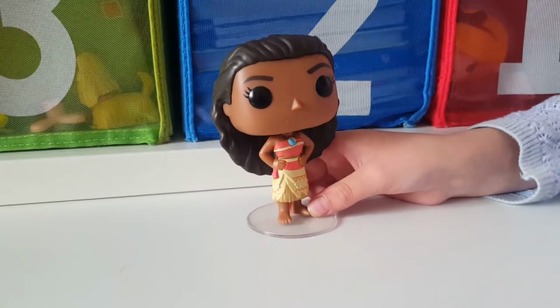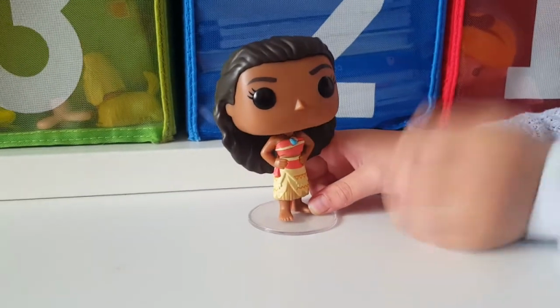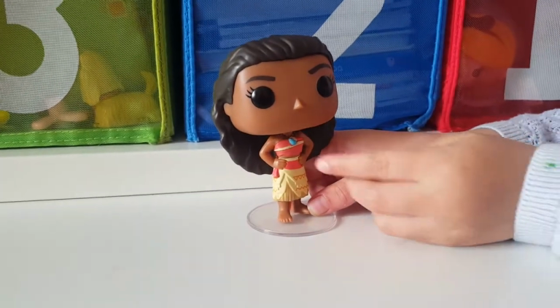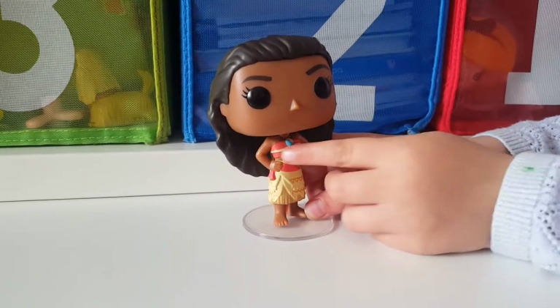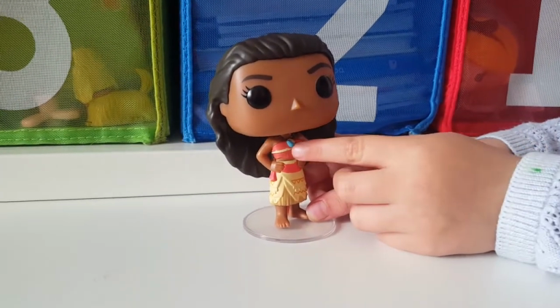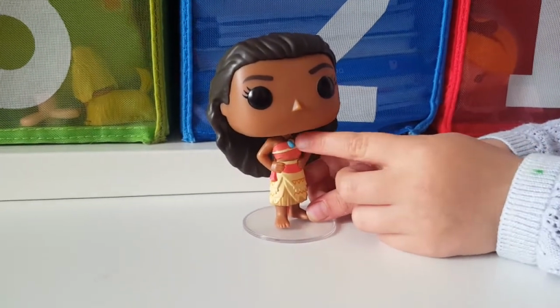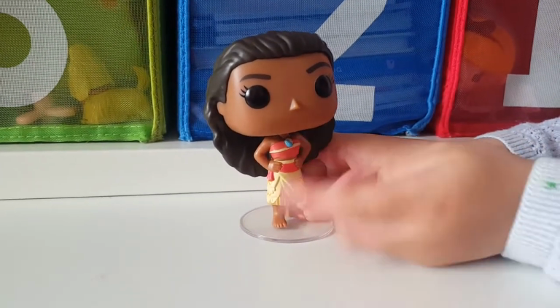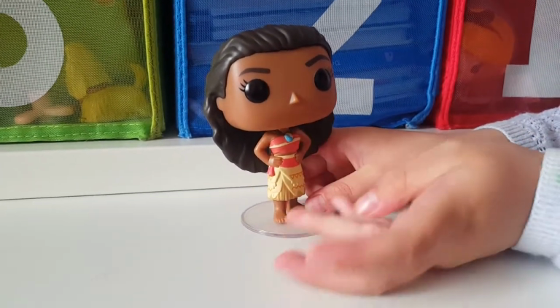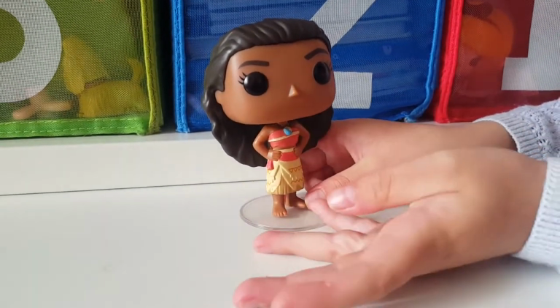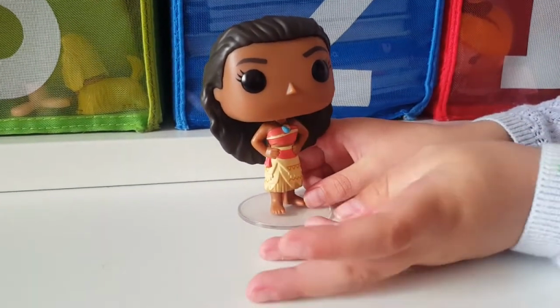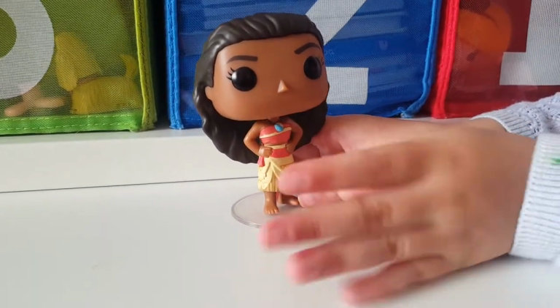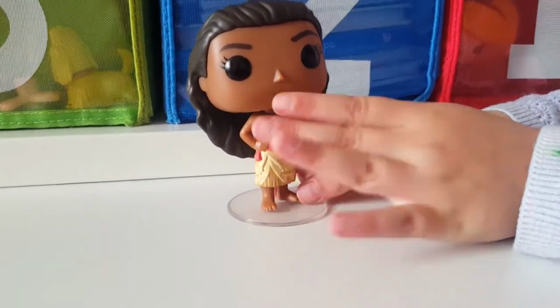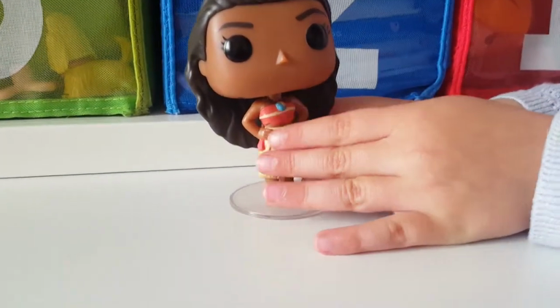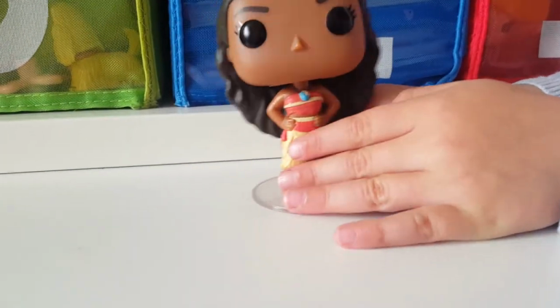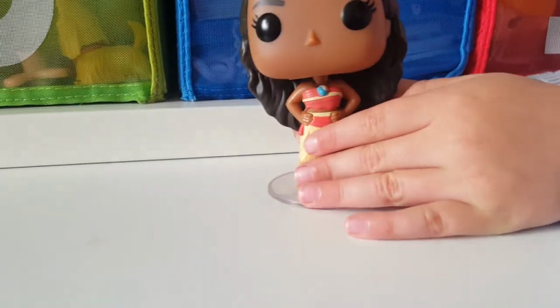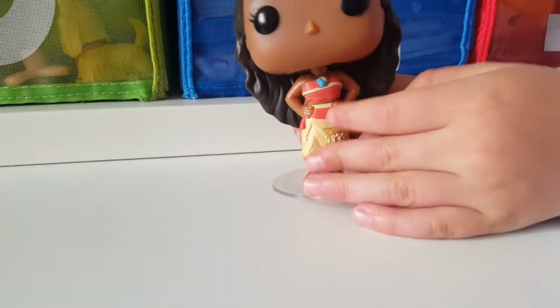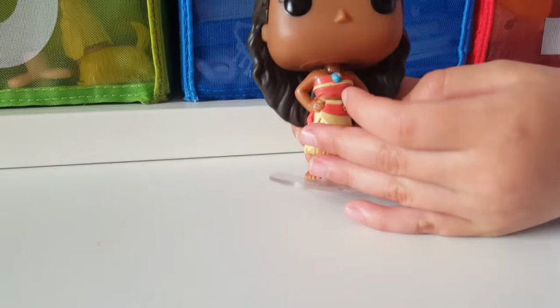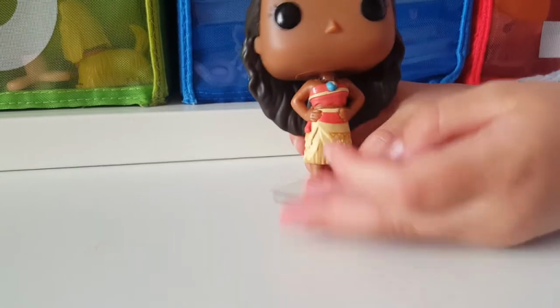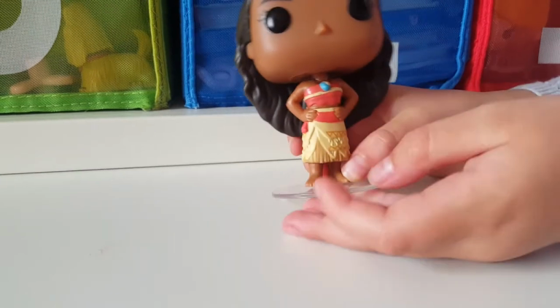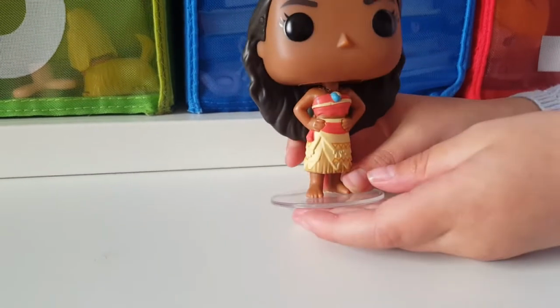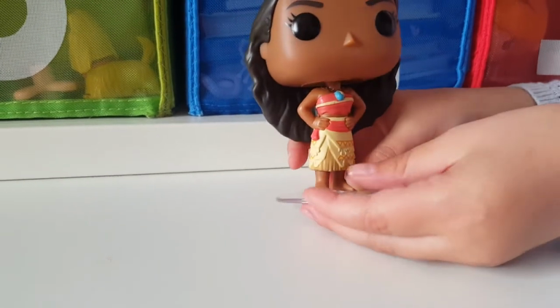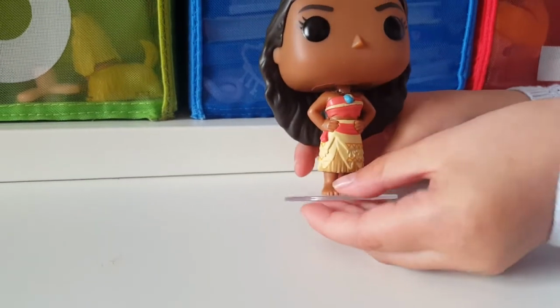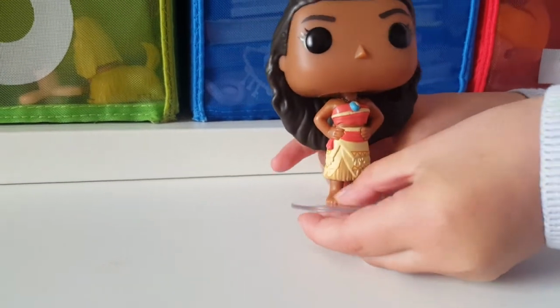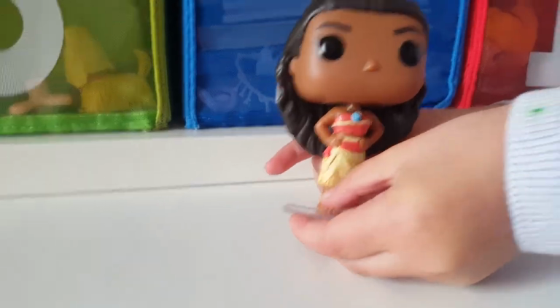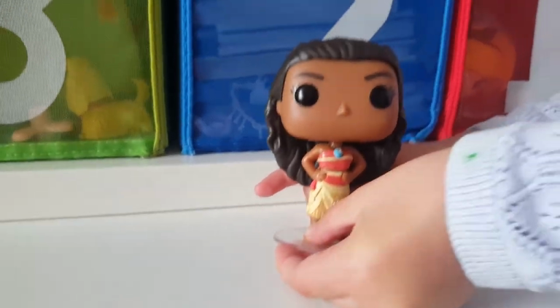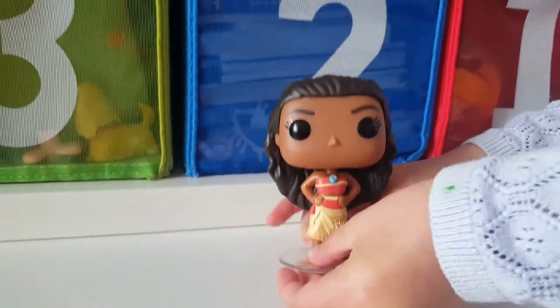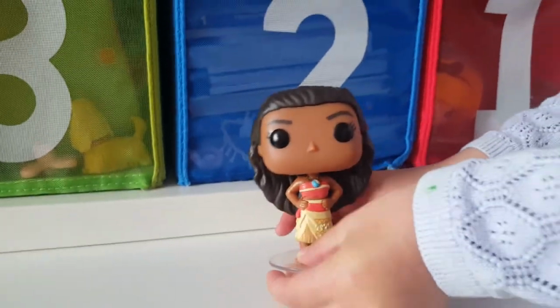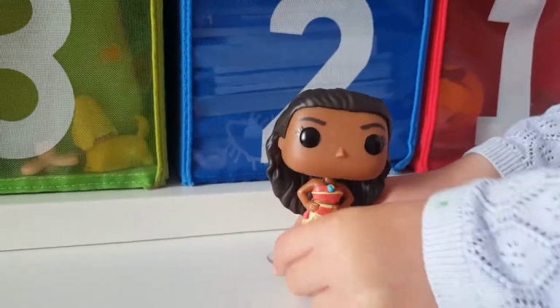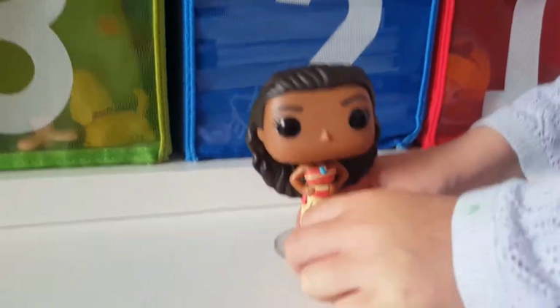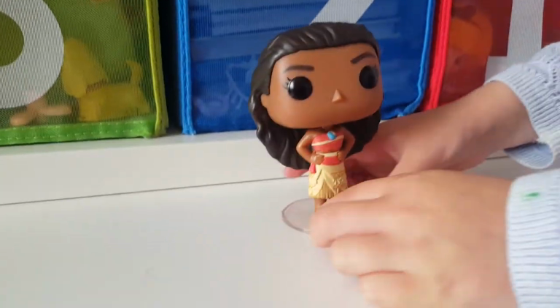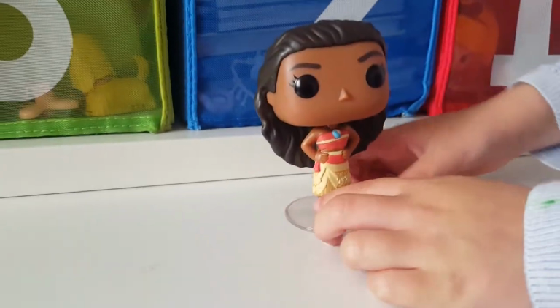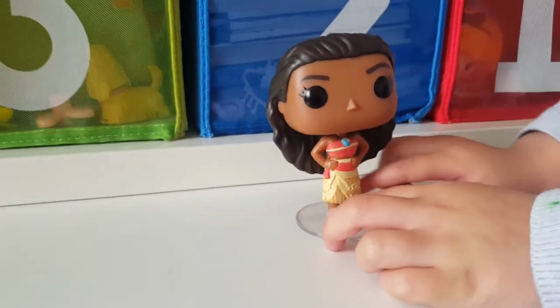I like Moana as well. She's got a necklace and again, really detailed. Doesn't always stand up very well on that stand though.